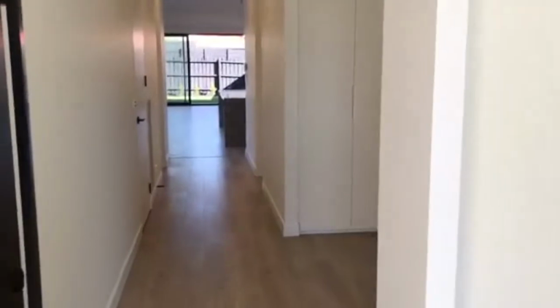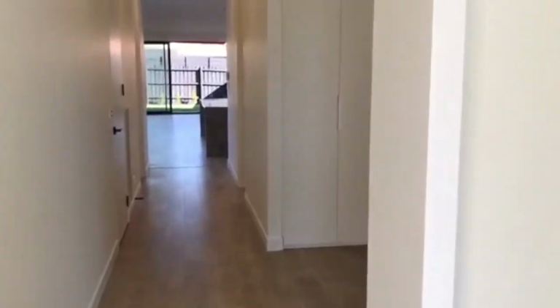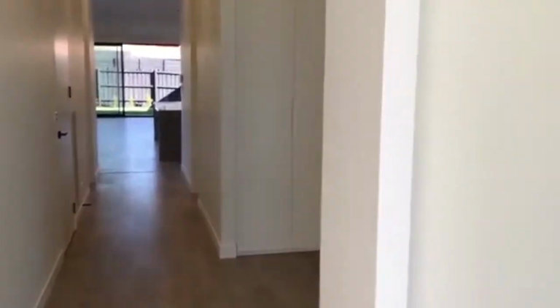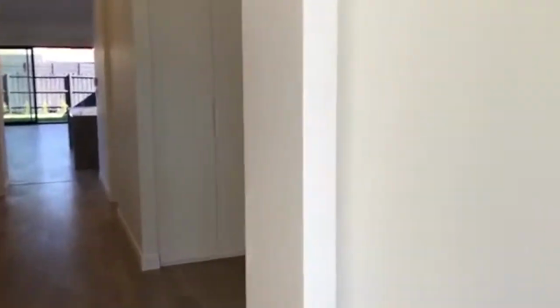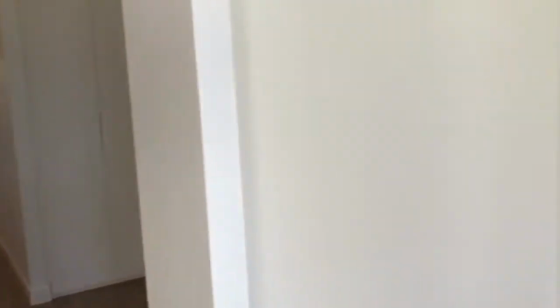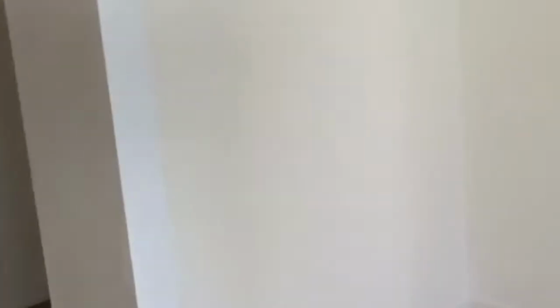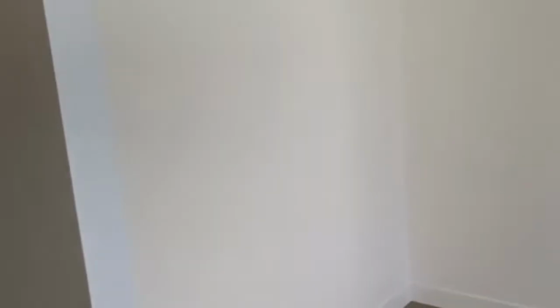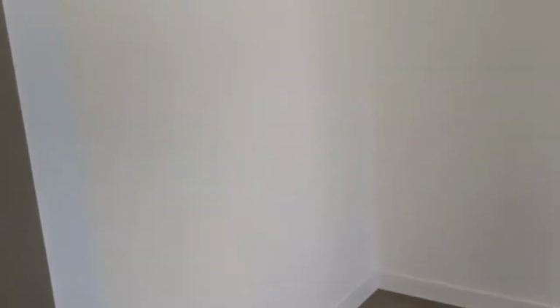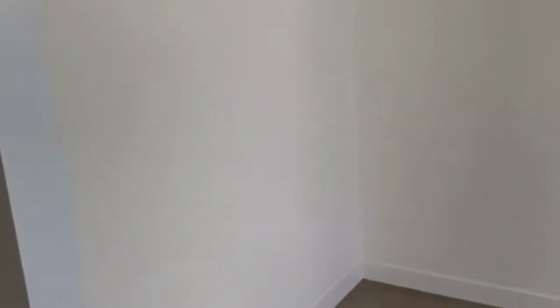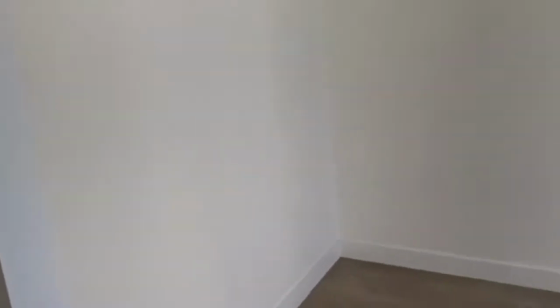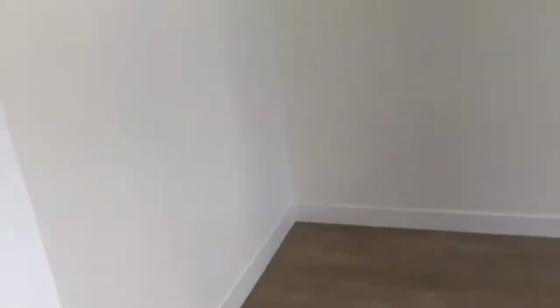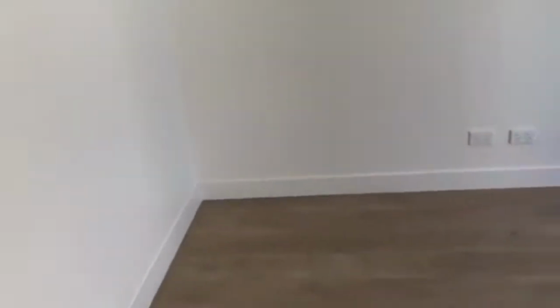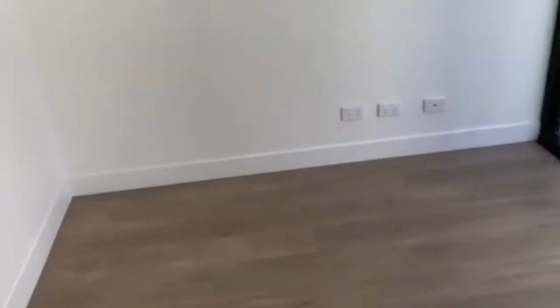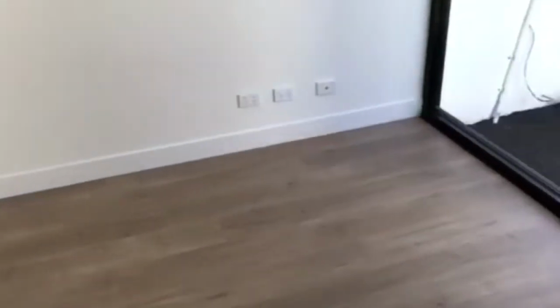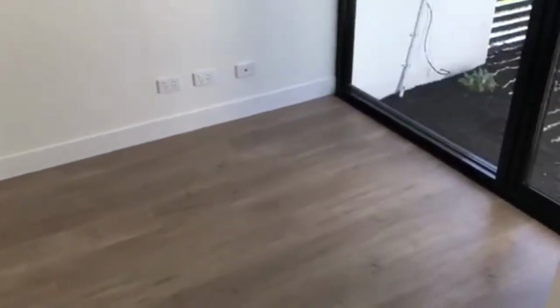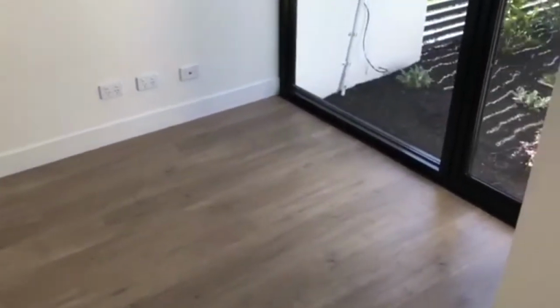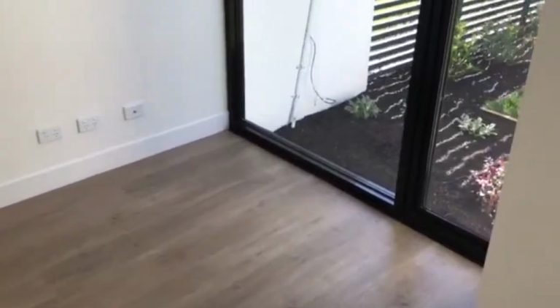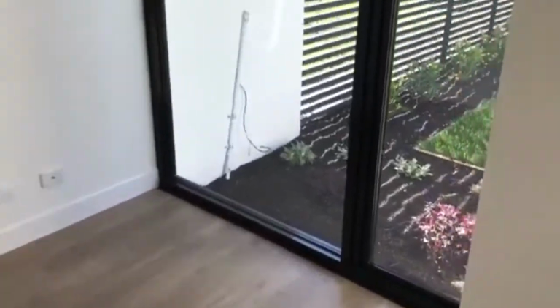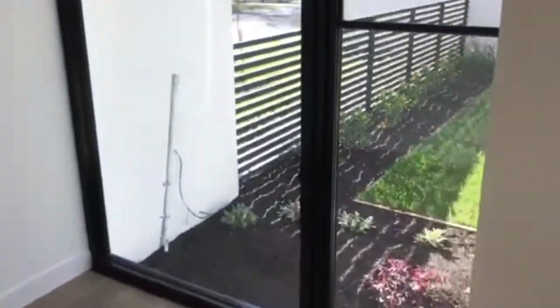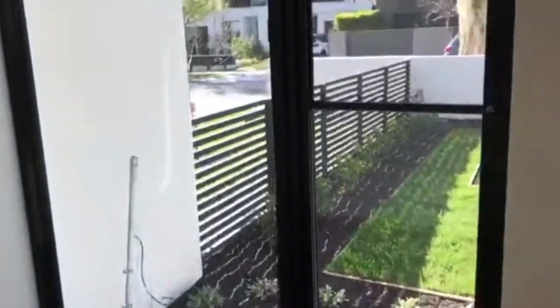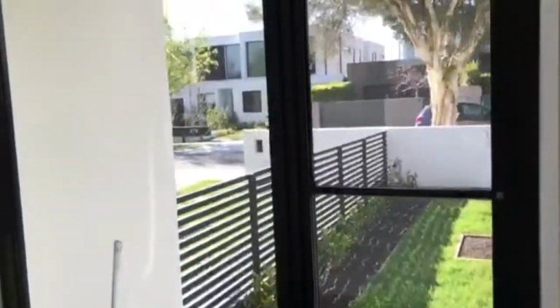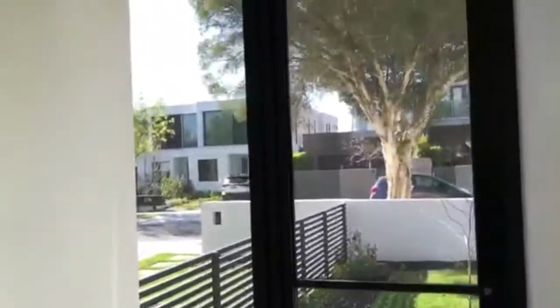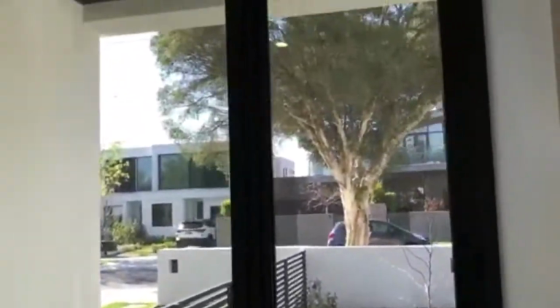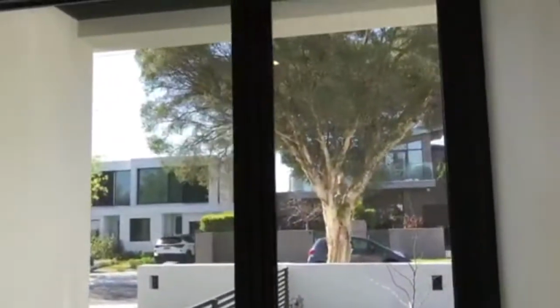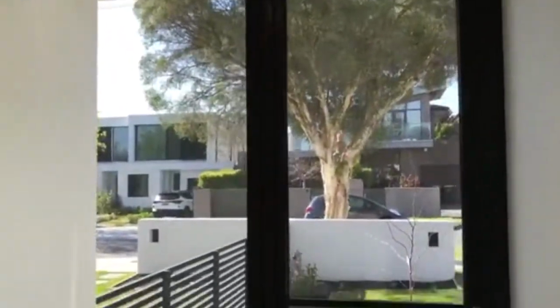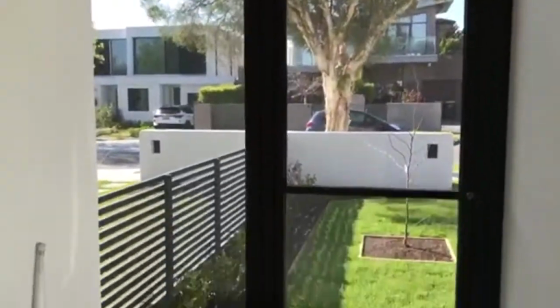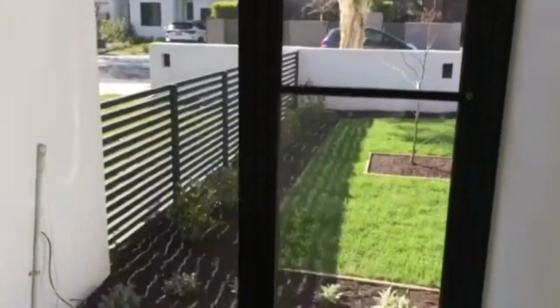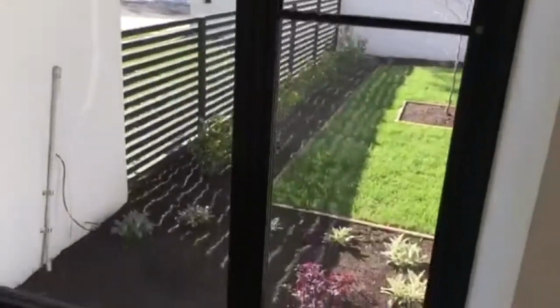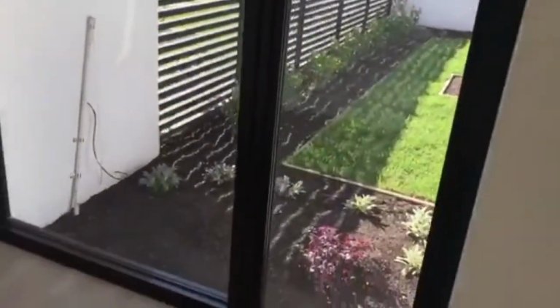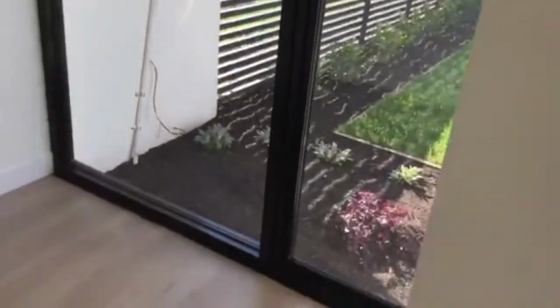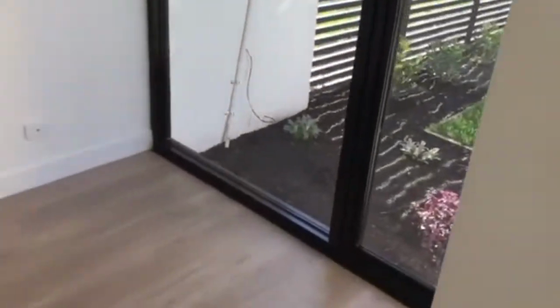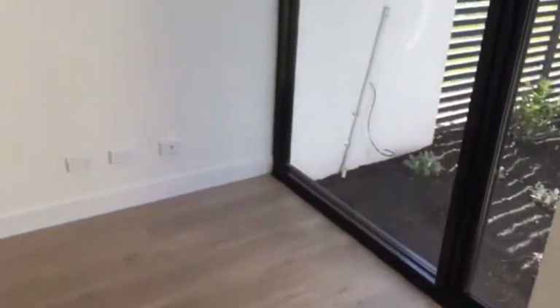Entering the home and to the right-hand side we have a study area. There are good-sized windows in here, which allows for plenty of natural light.